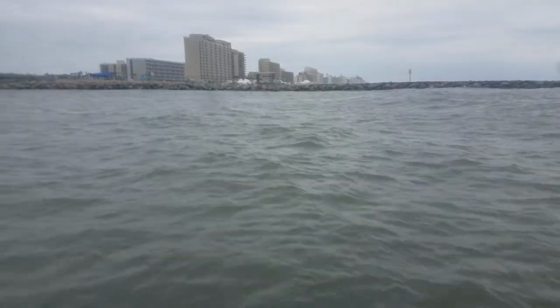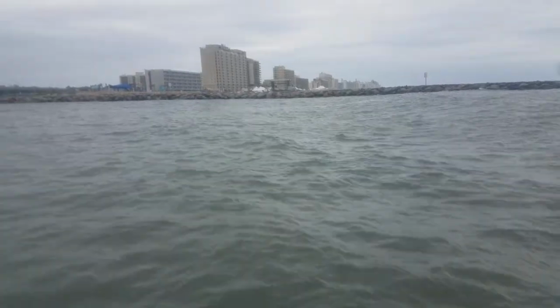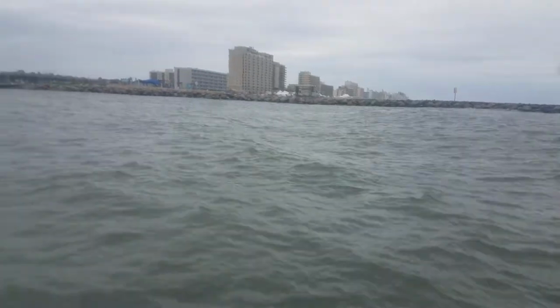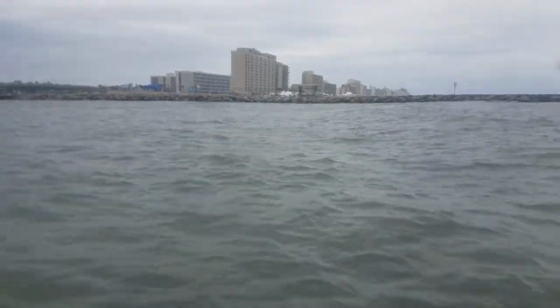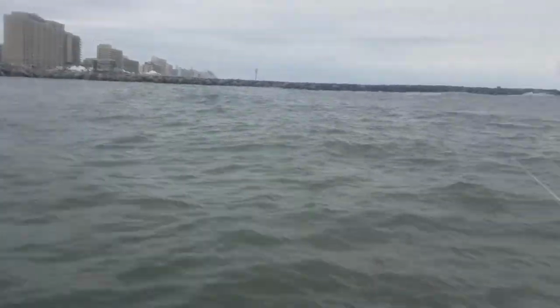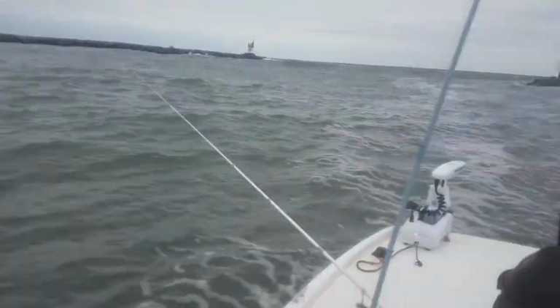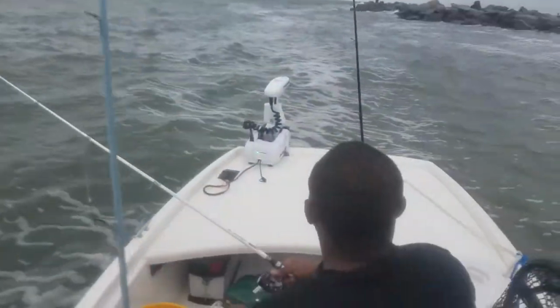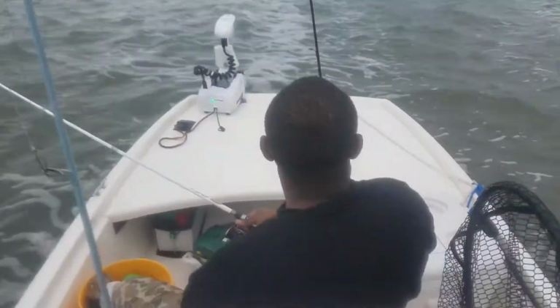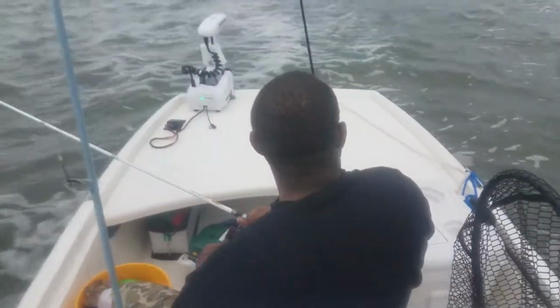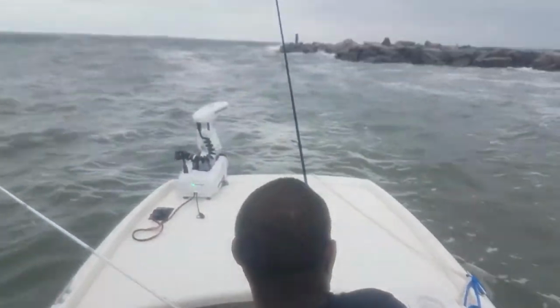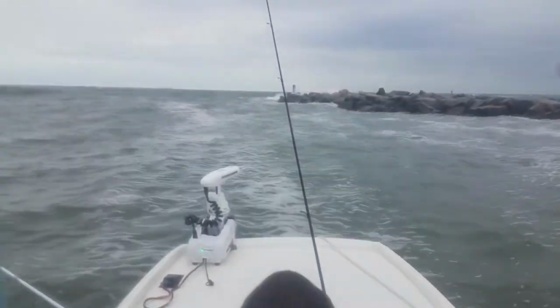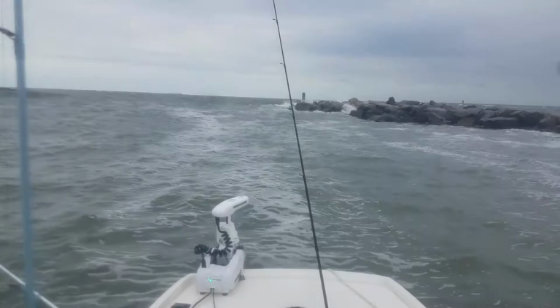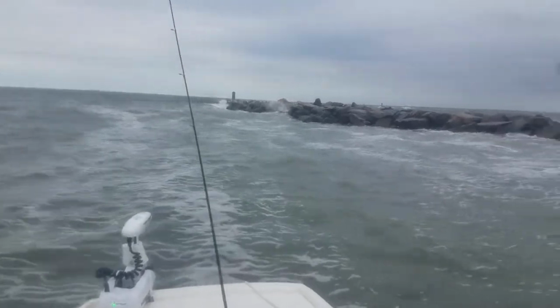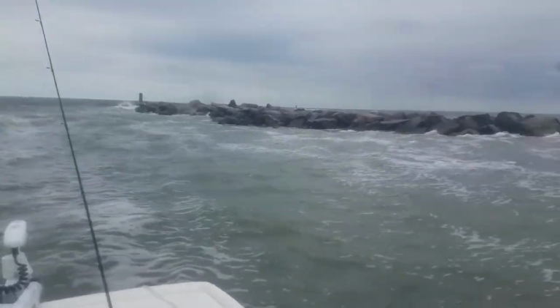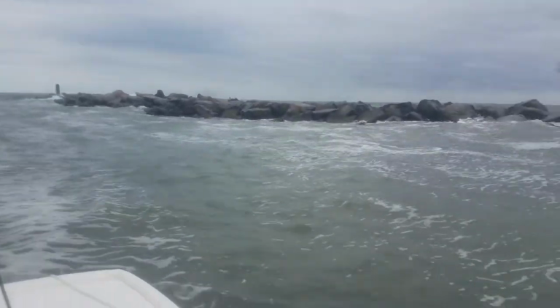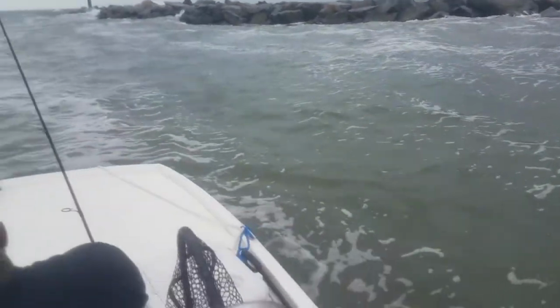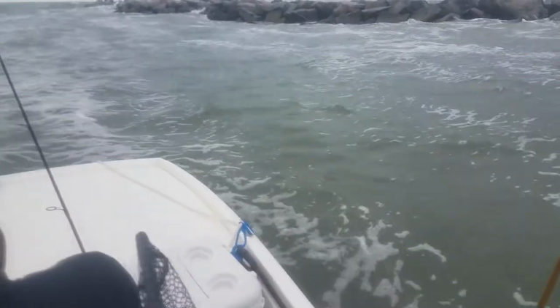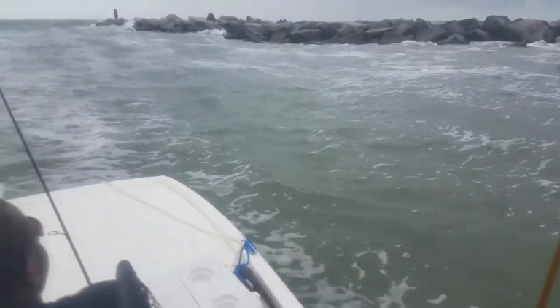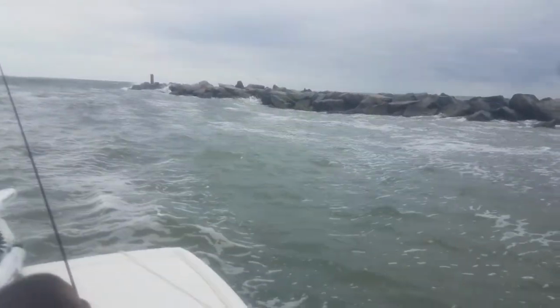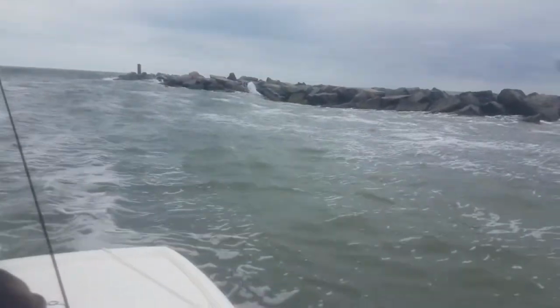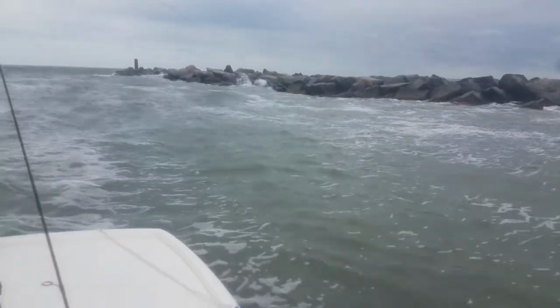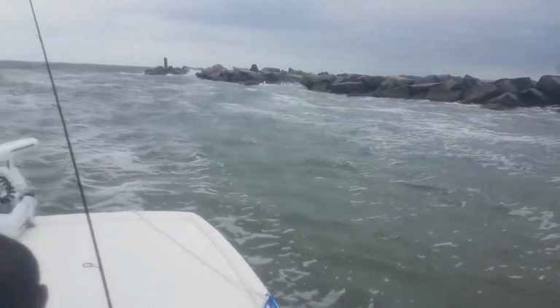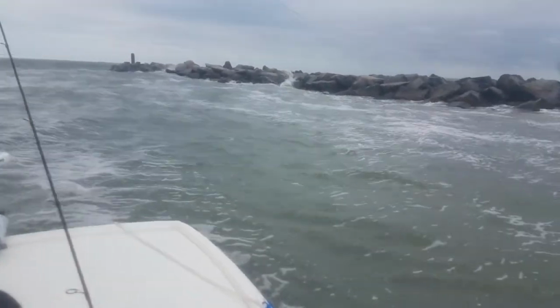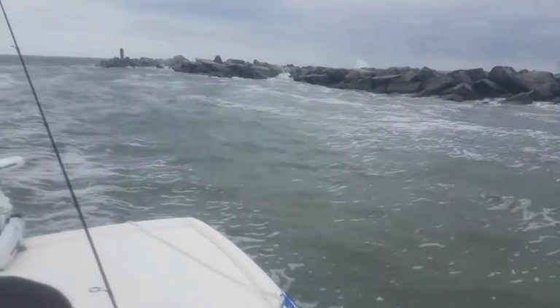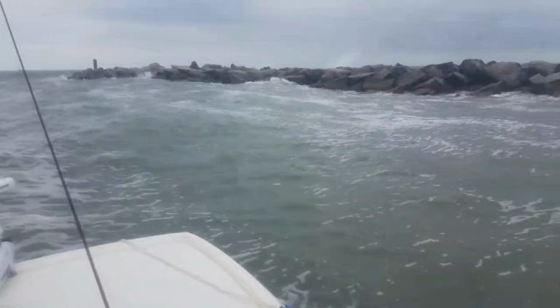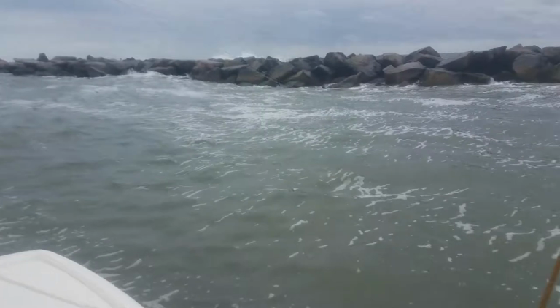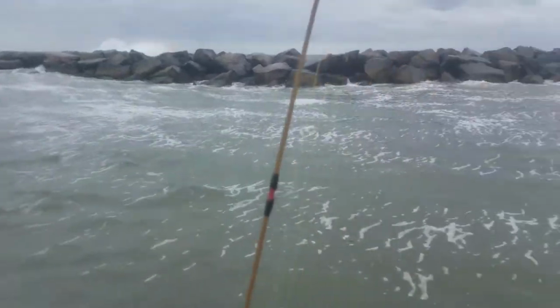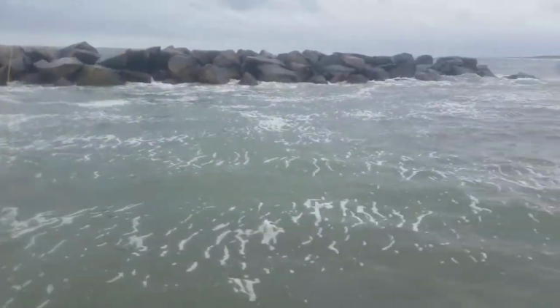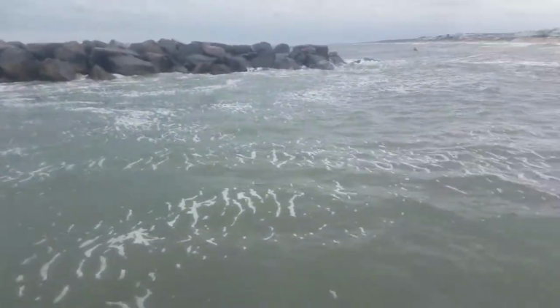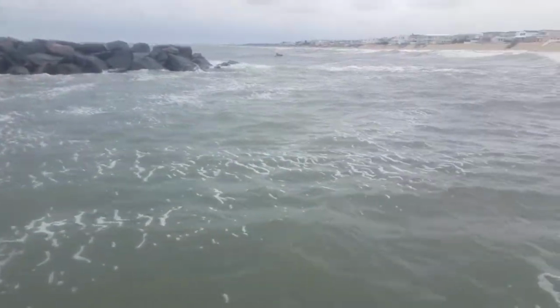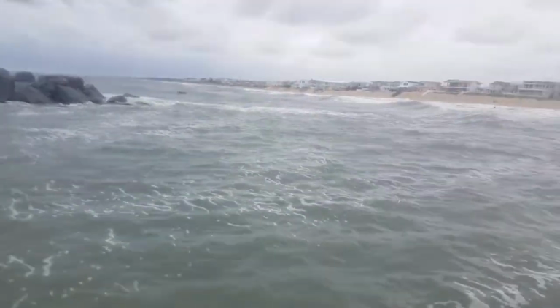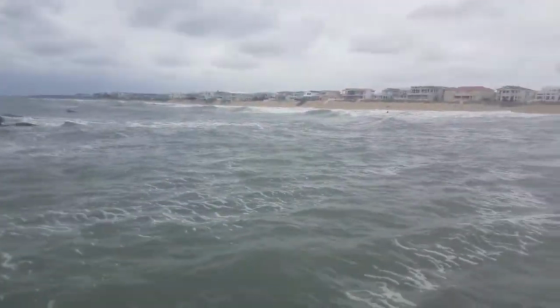What's going on folks, I'm out here with Mr. Fisherman, as we're going to call him. We're out here at Rudy Inlet on these jetties. It's a little rough out here, but that's alright. The old pro skill, let's do what it do.